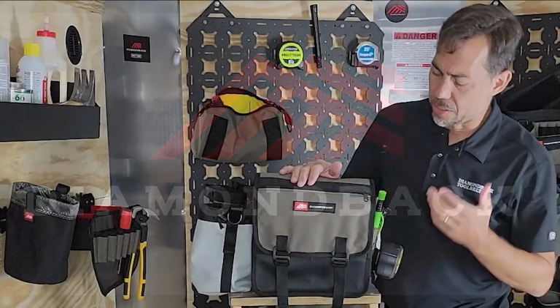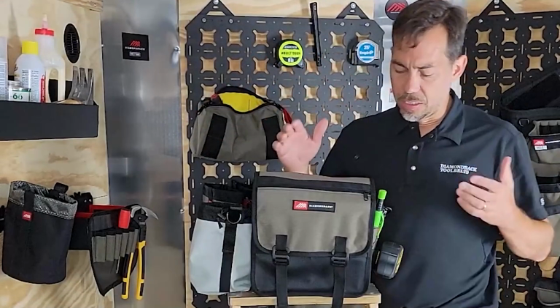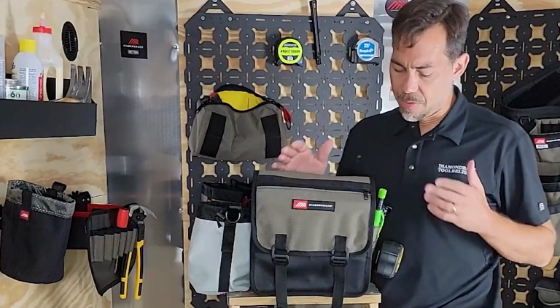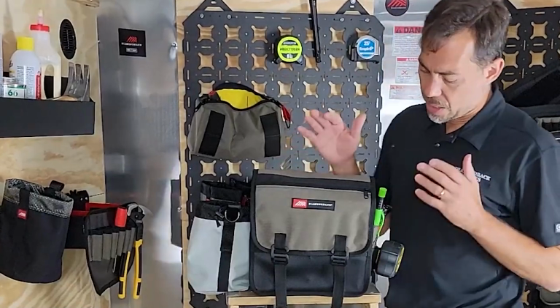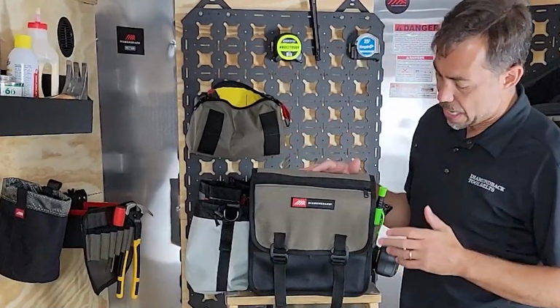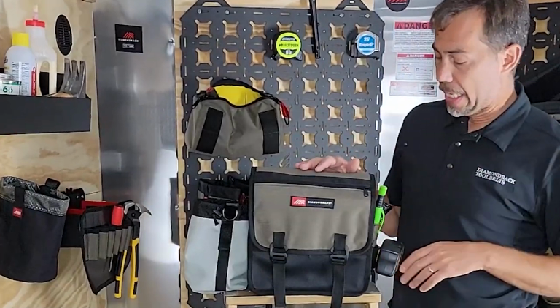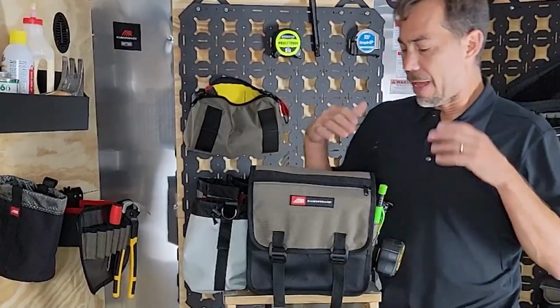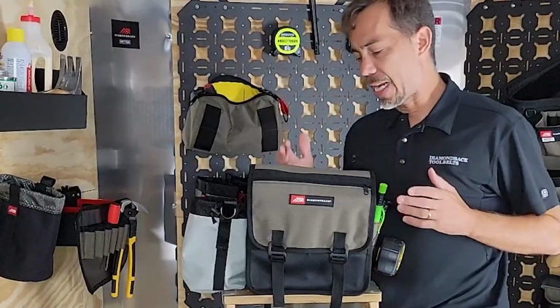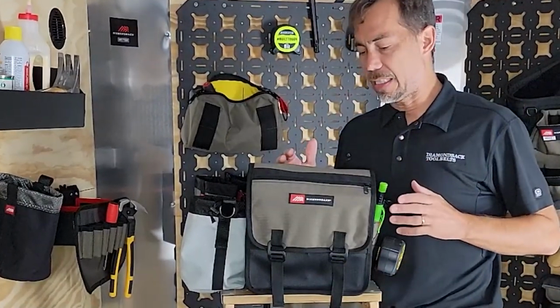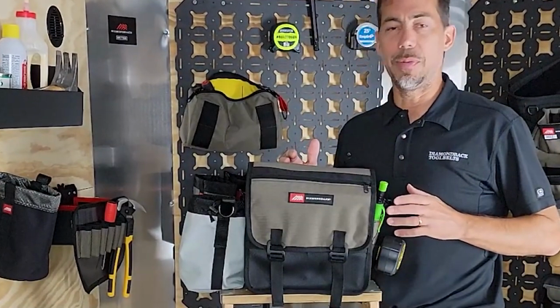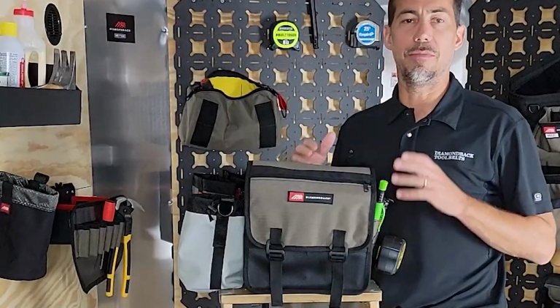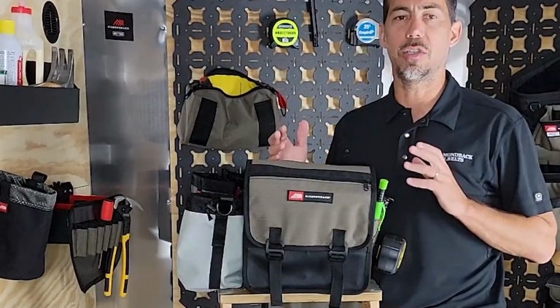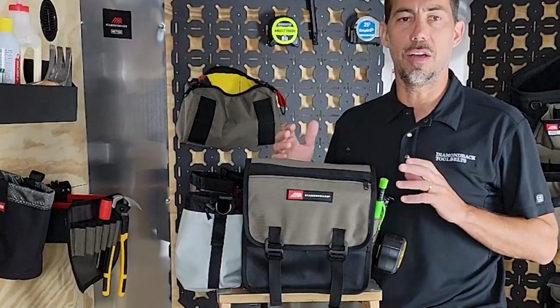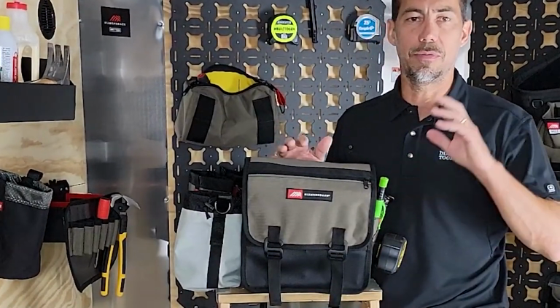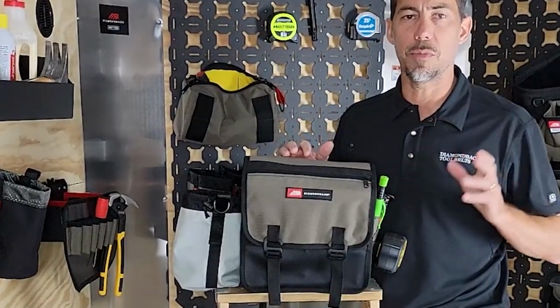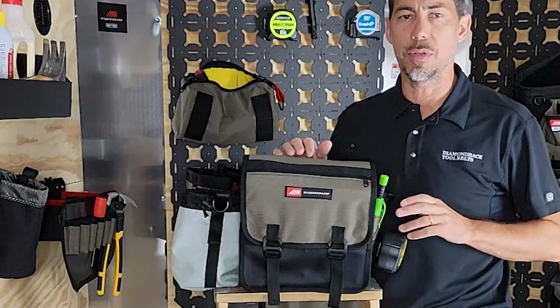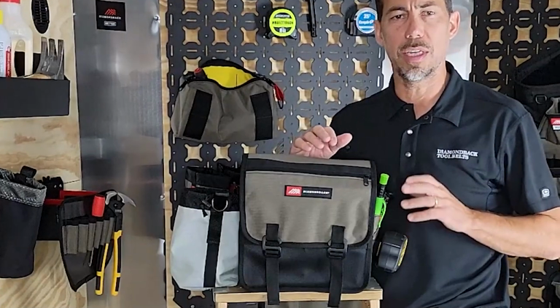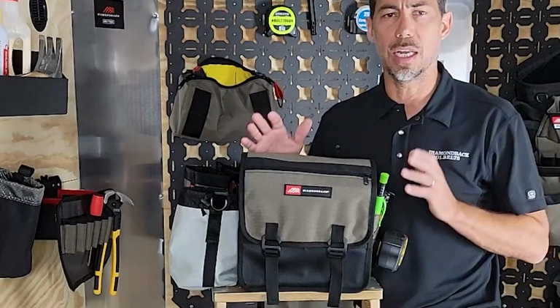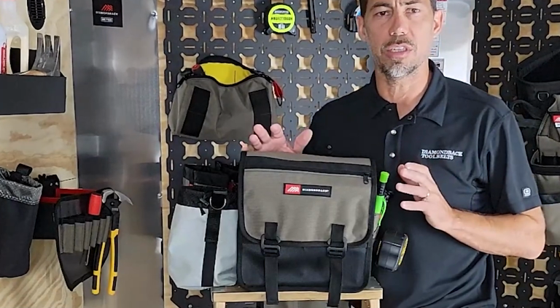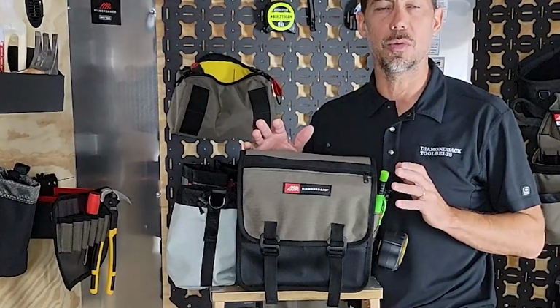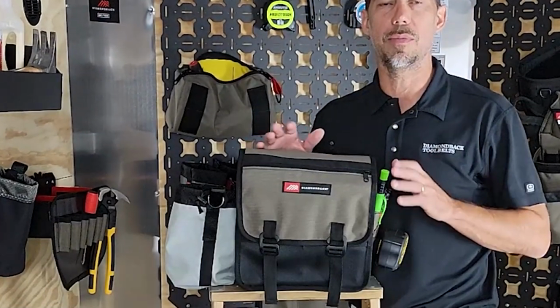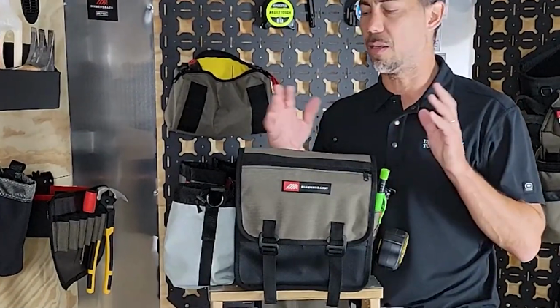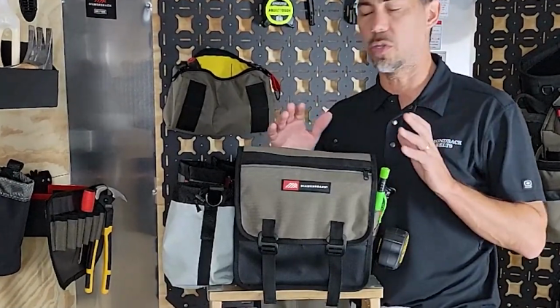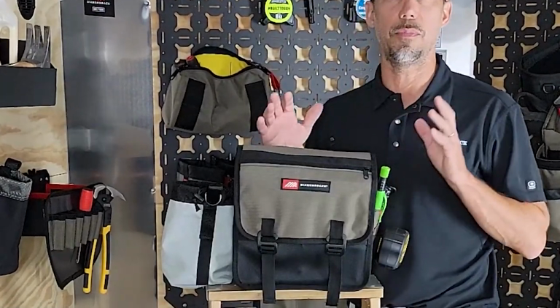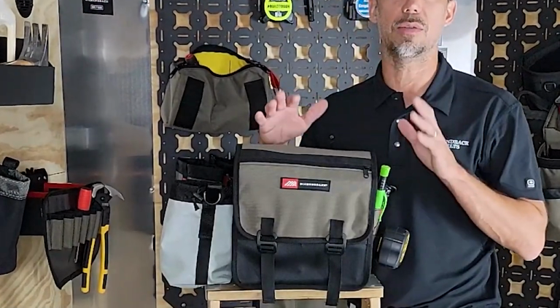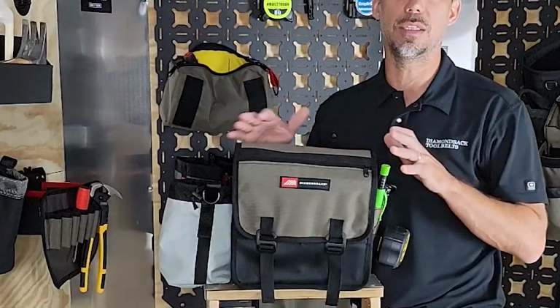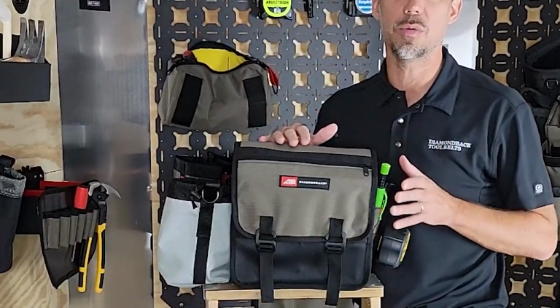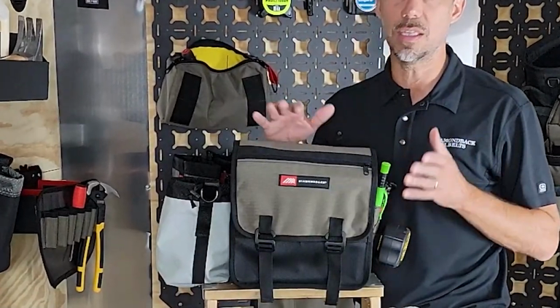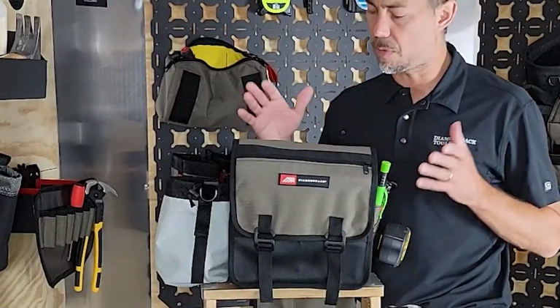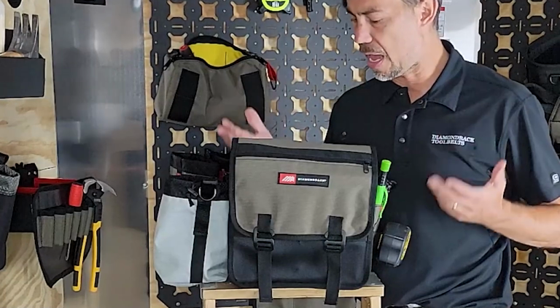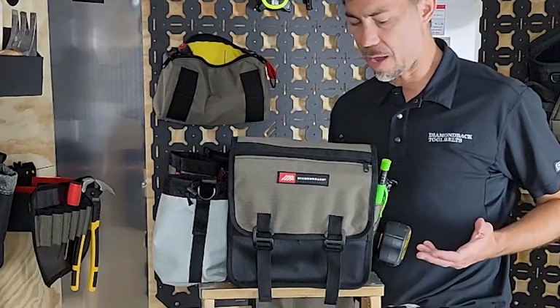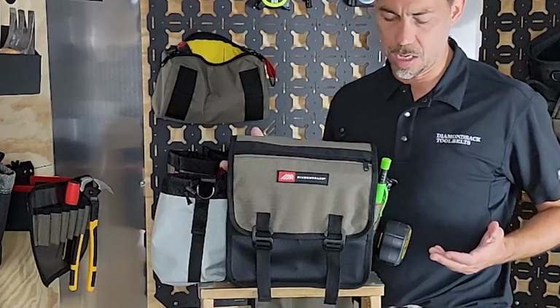So this is the Diamondback Go Bag. I've kind of got it set up here as a mixture of trim carpentry and electrician's tools in here, because those are two of the best places where we see this having an application.